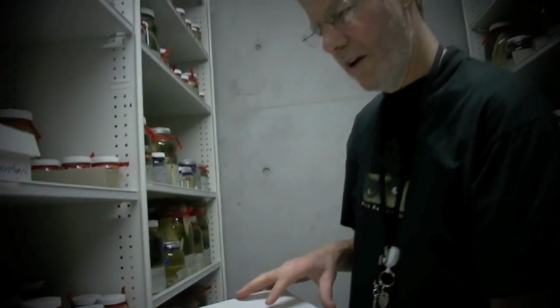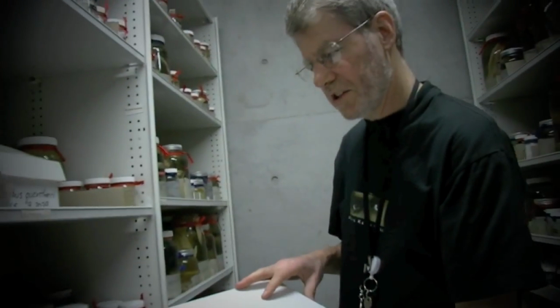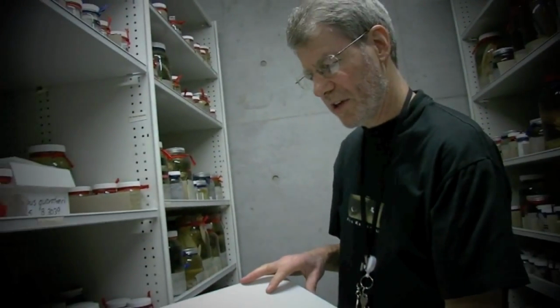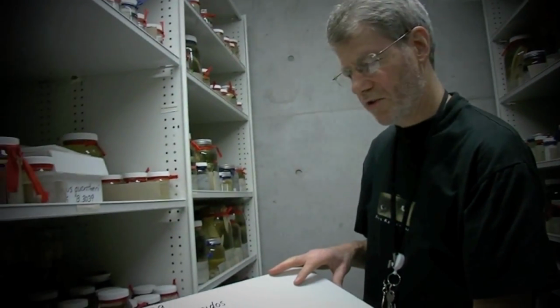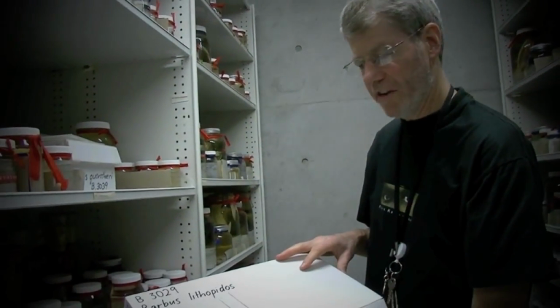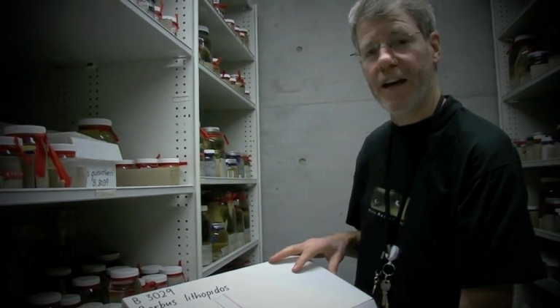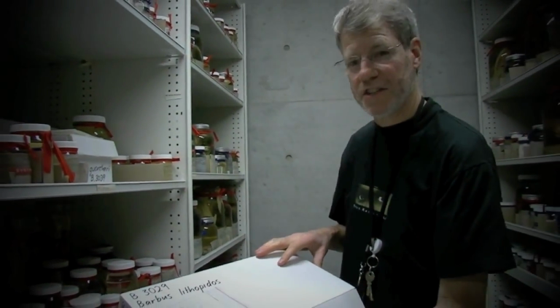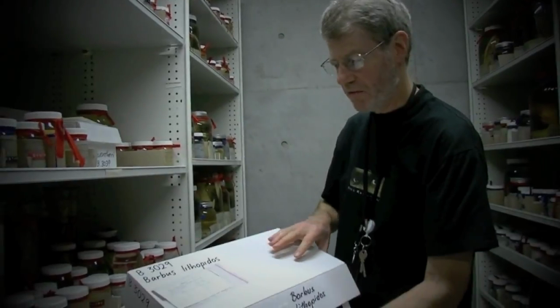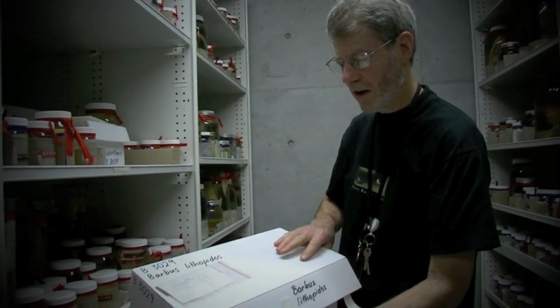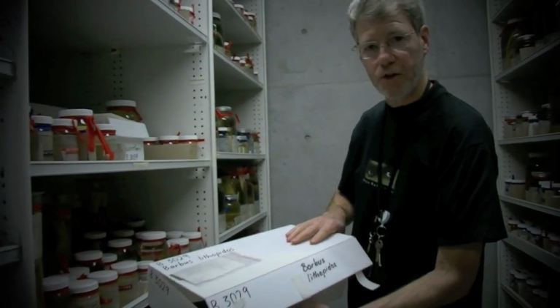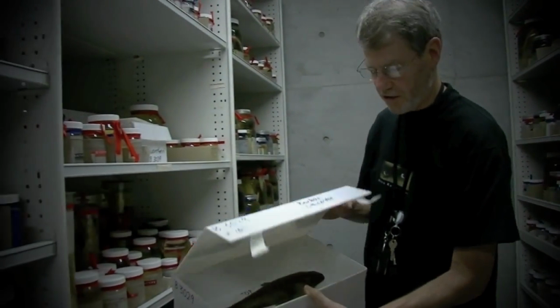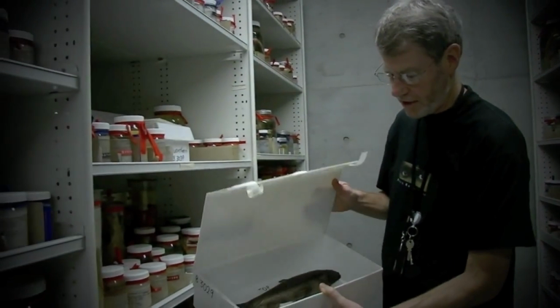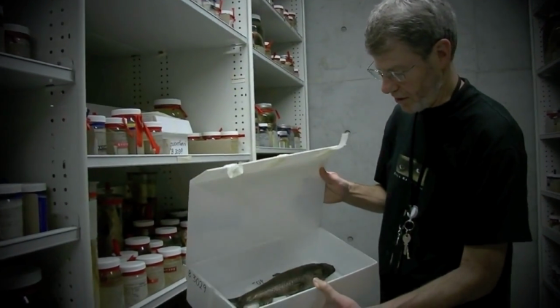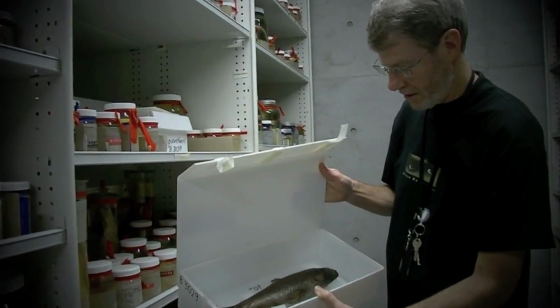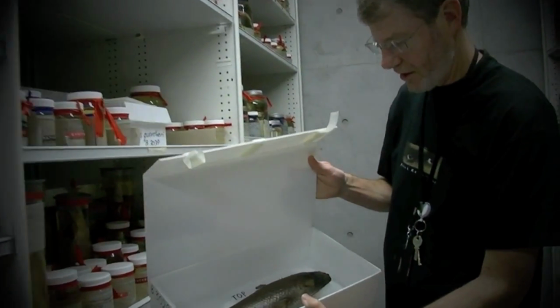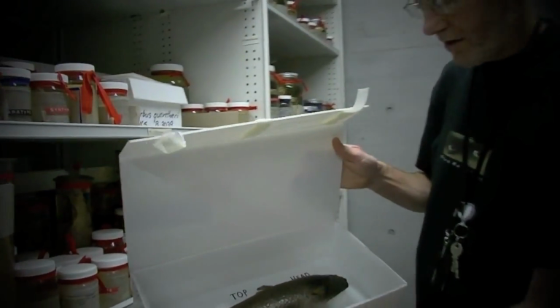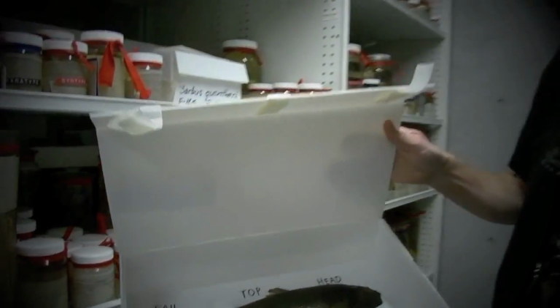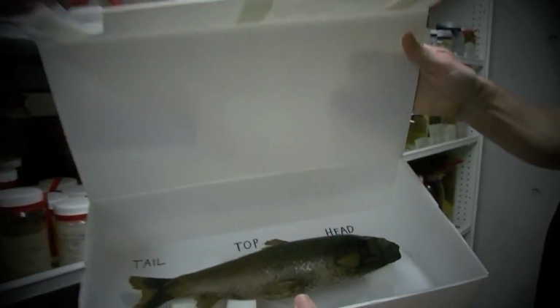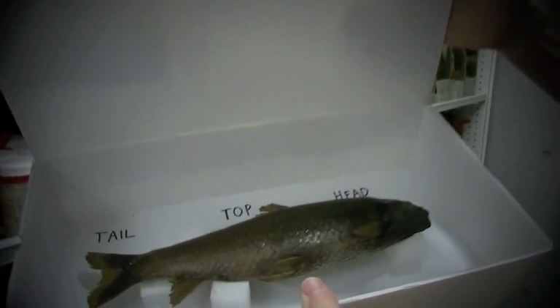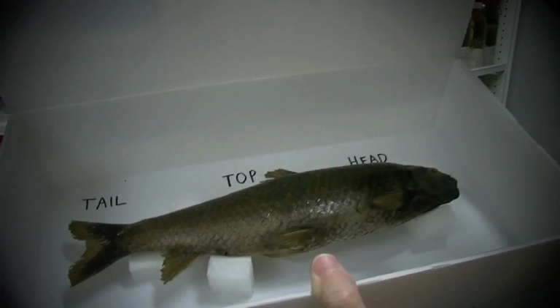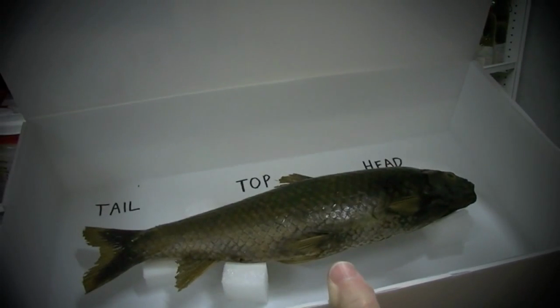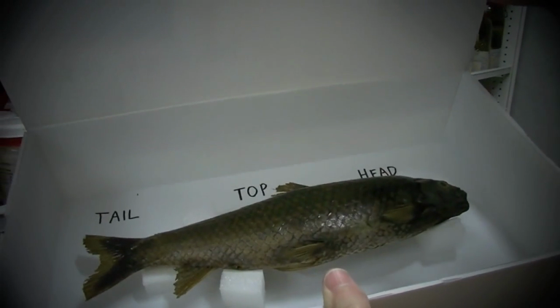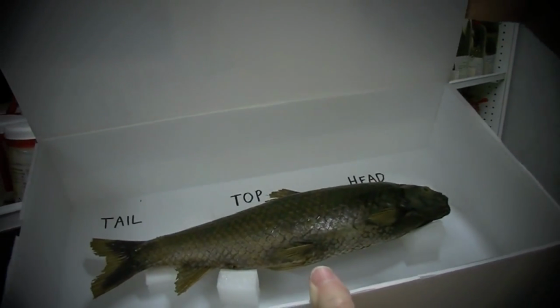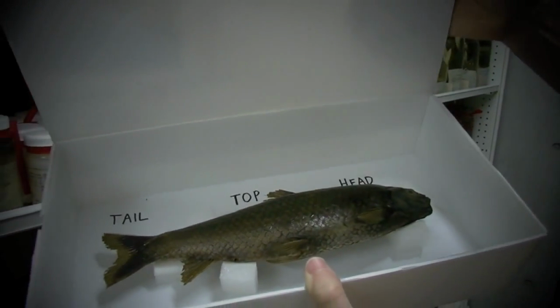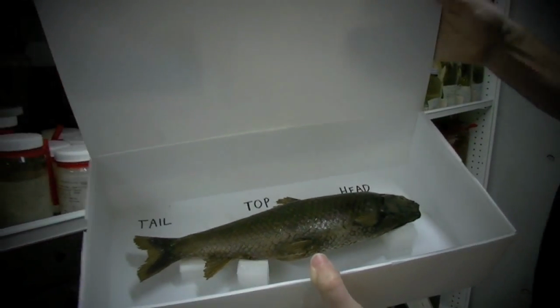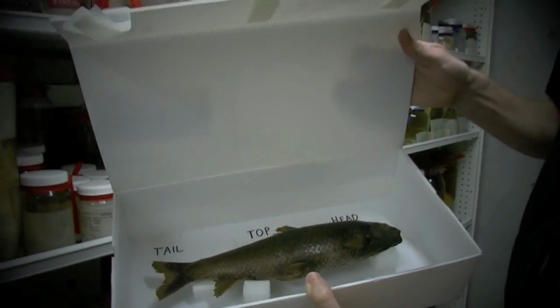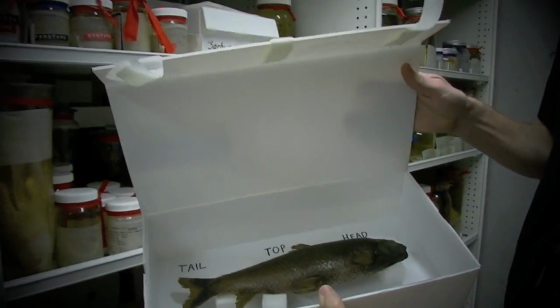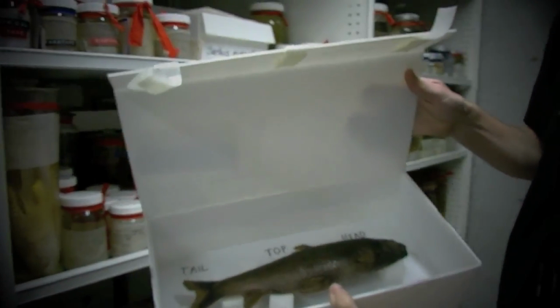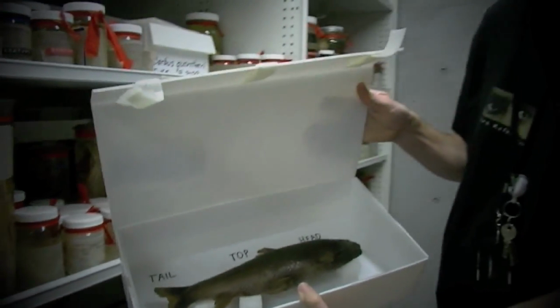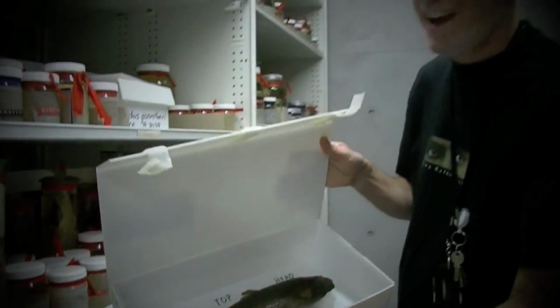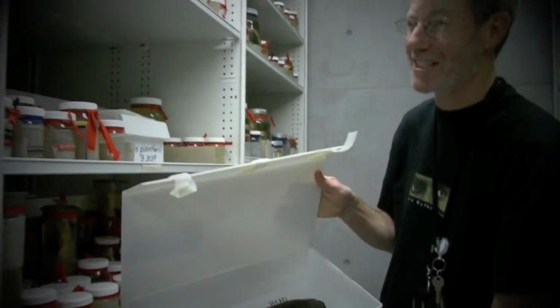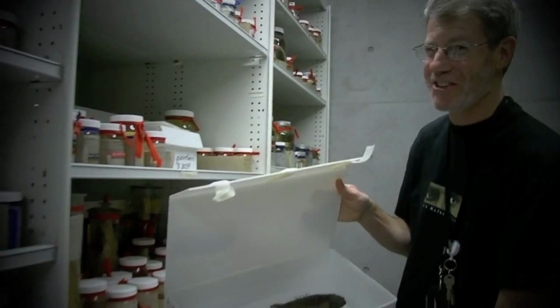This is a type specimen described by Day in 1874 — unusually it's a dried specimen though. And being professional ichthyologists we have to label where the tail and the head are, because we're just not sure.